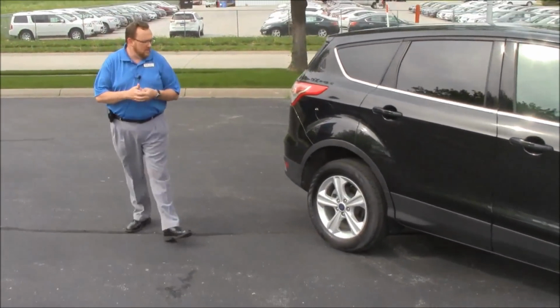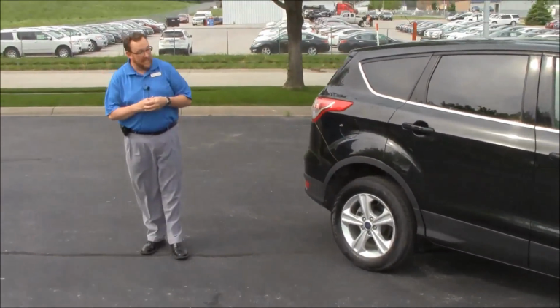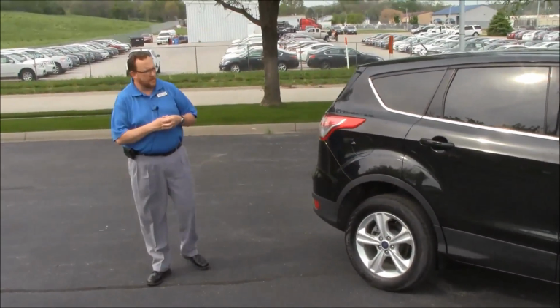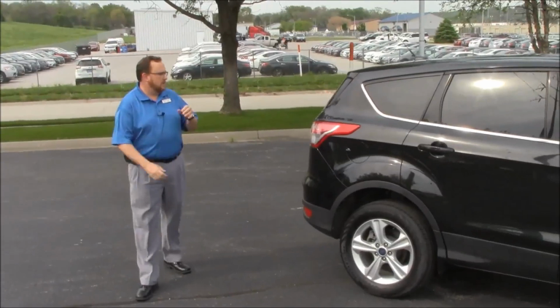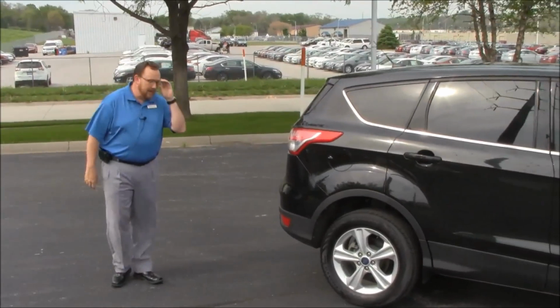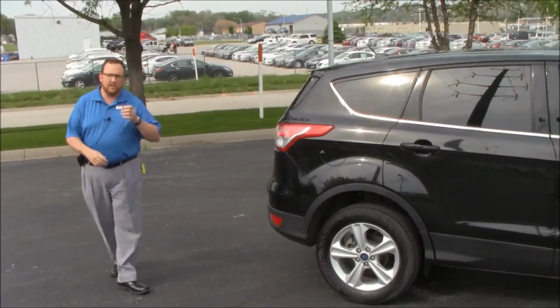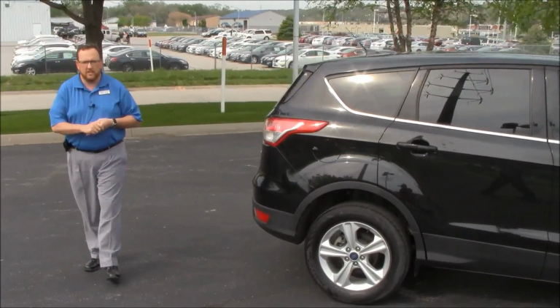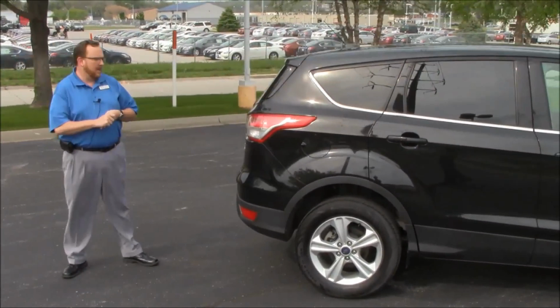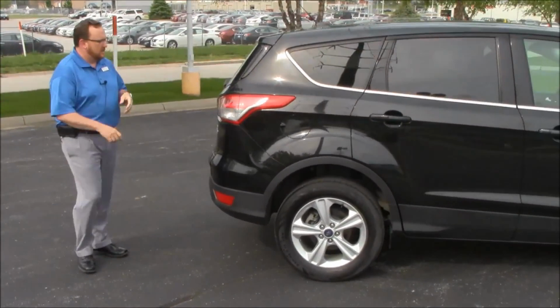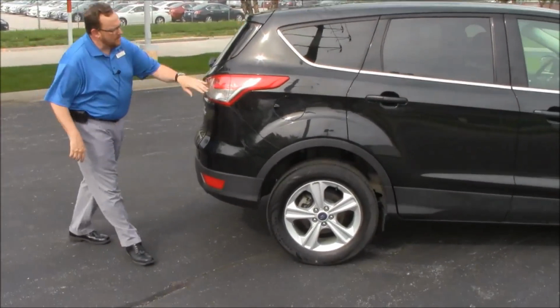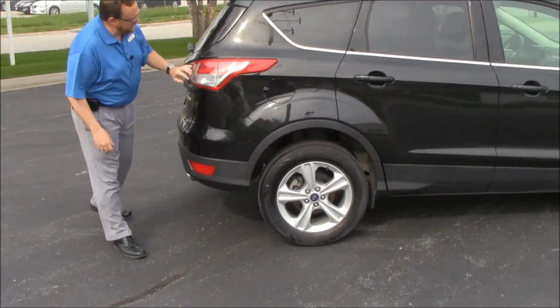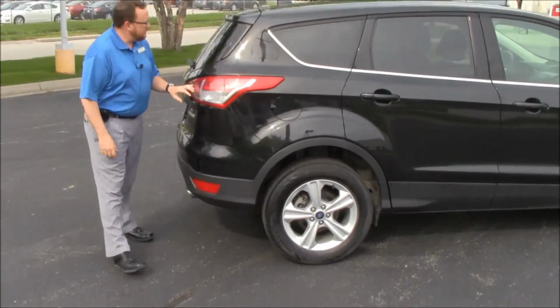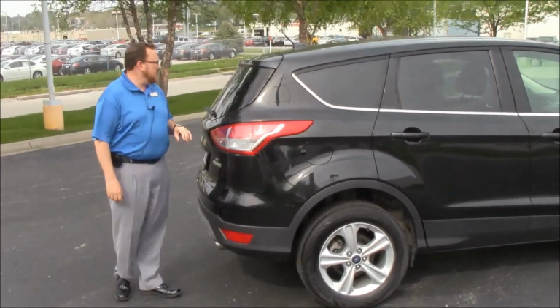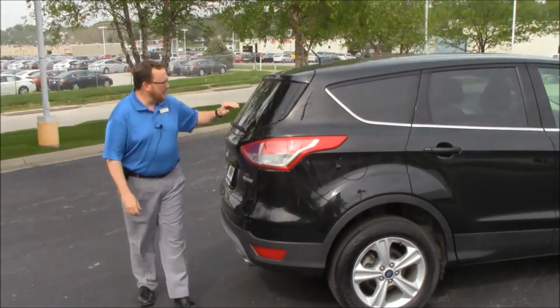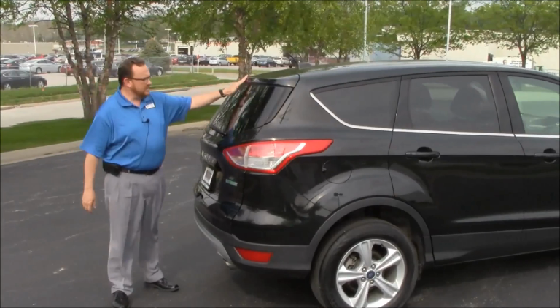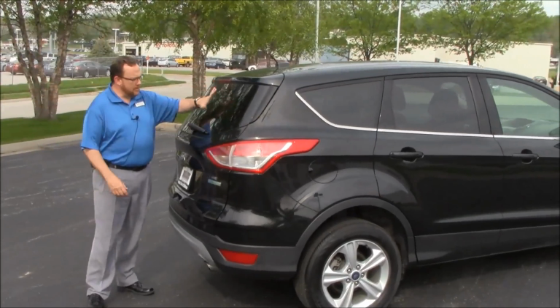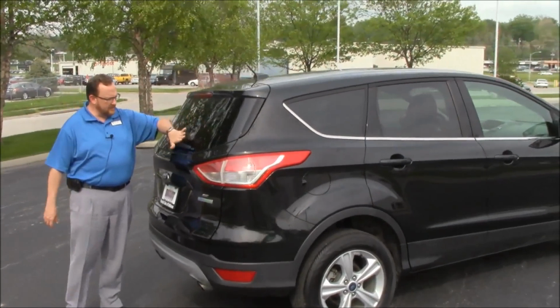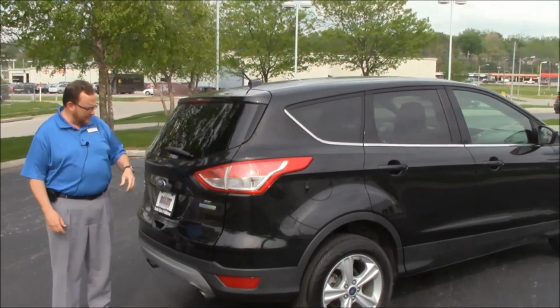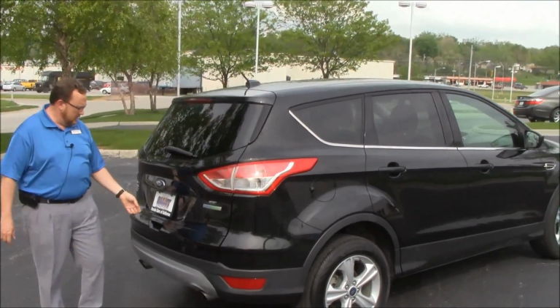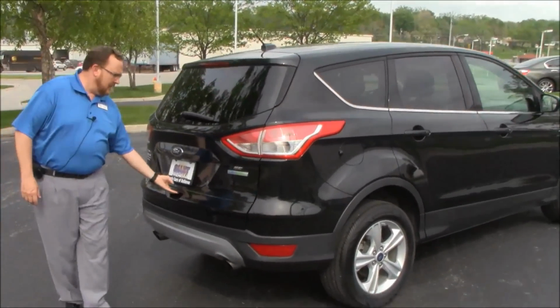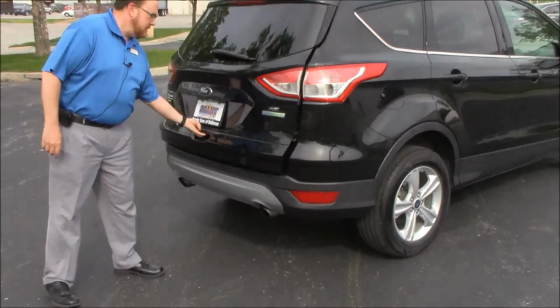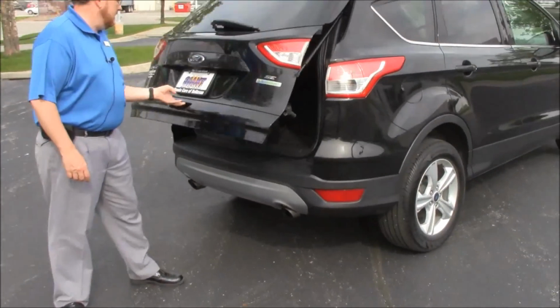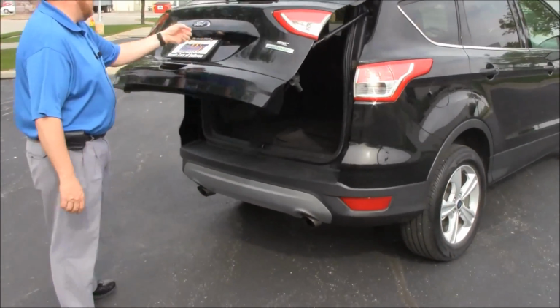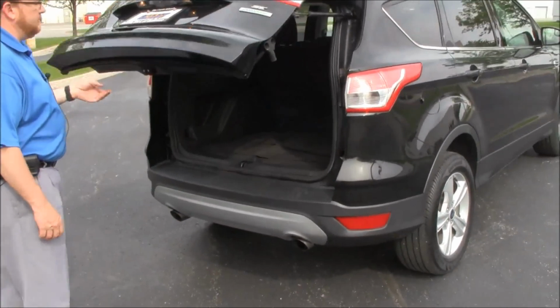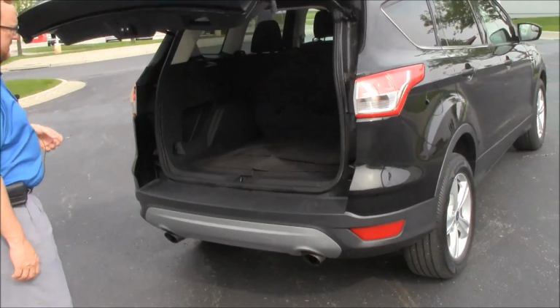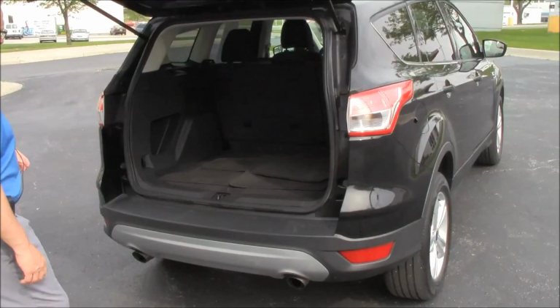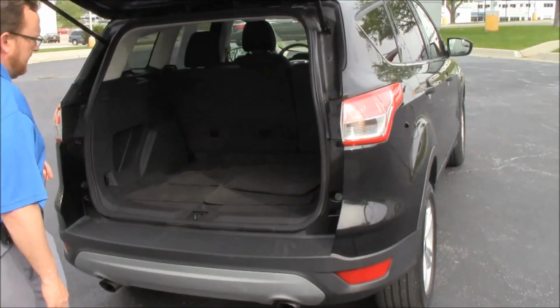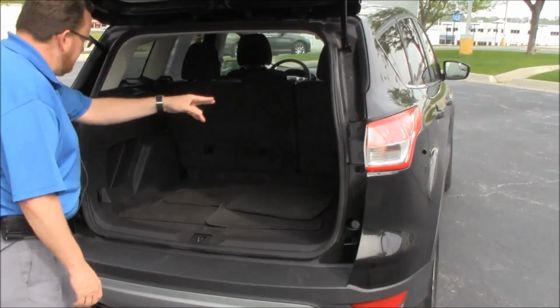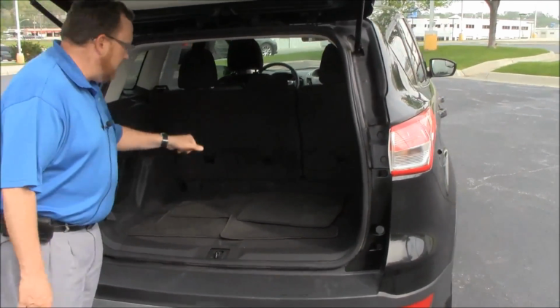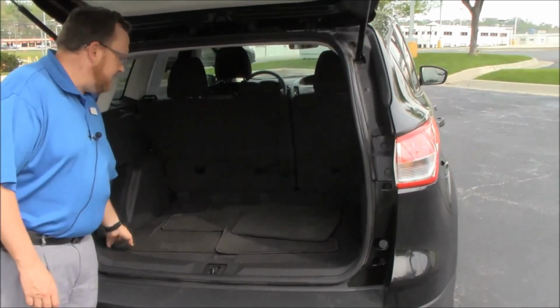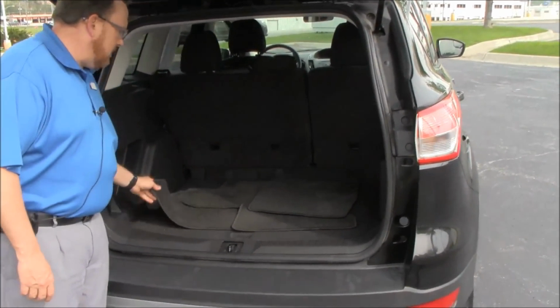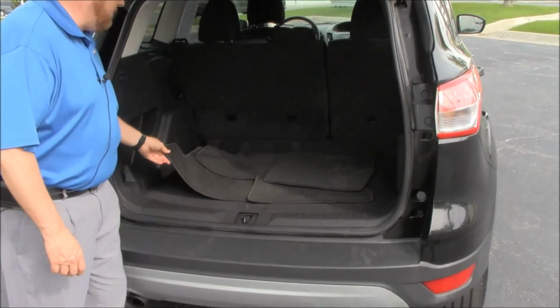The remainder of the factory warranty still applies. It has wrap-around tail lights, a high-mount brake light, rear window defrost and wiper, lots of room in the back, a backup camera, standard 60/40 fold-down seats, and all the floor mats are here.